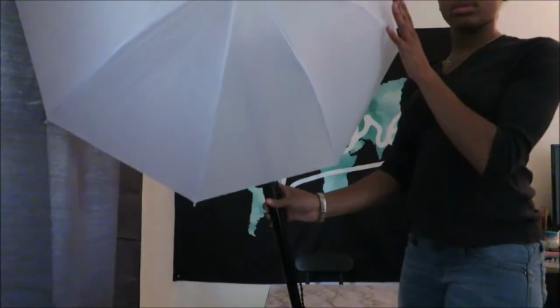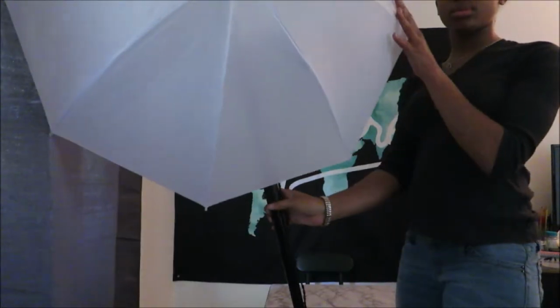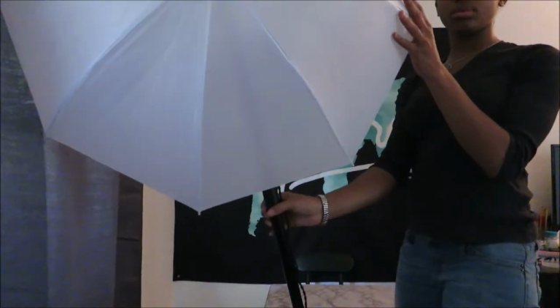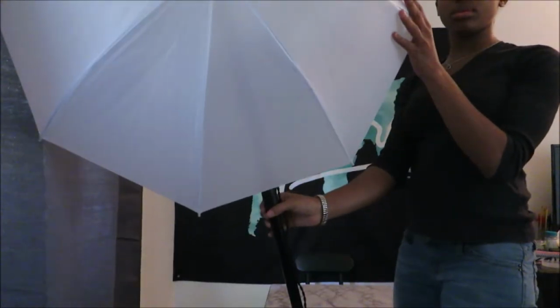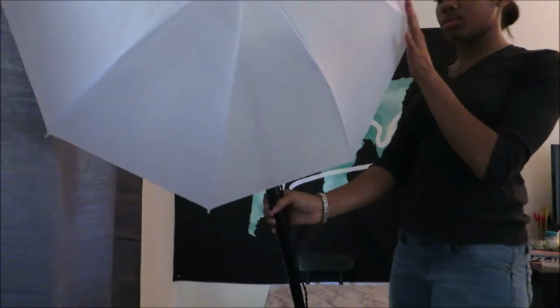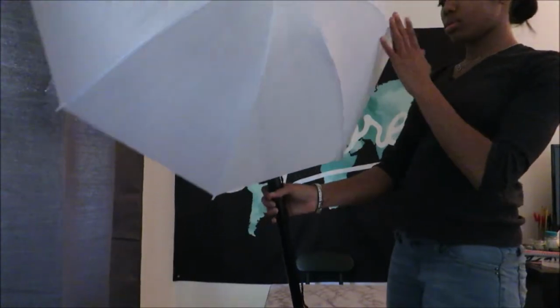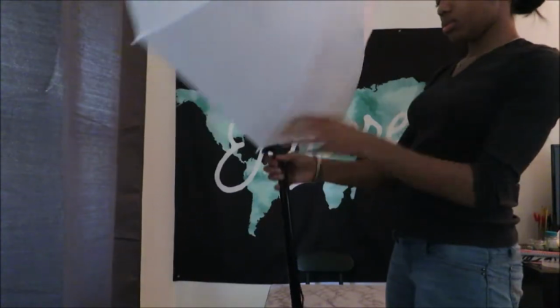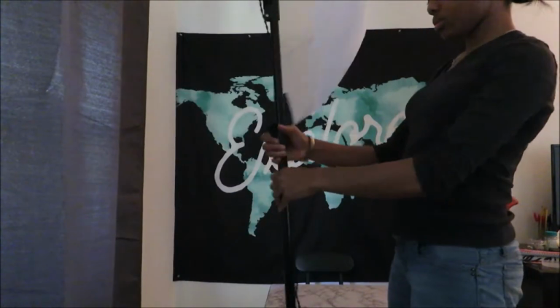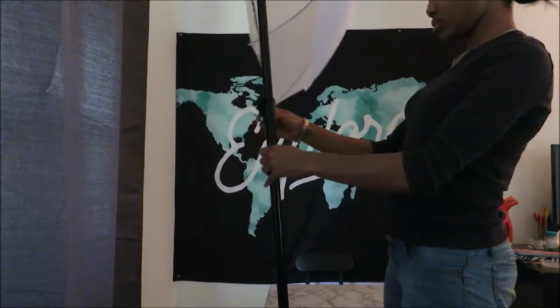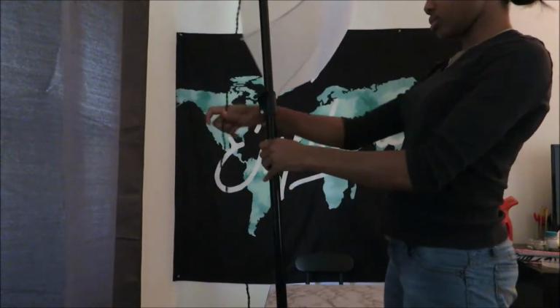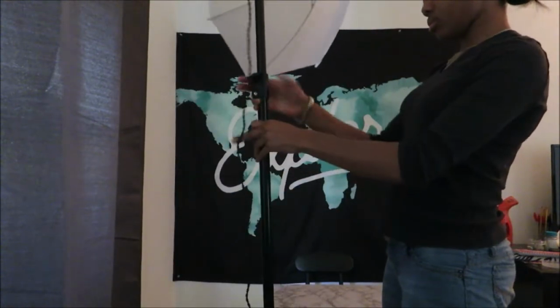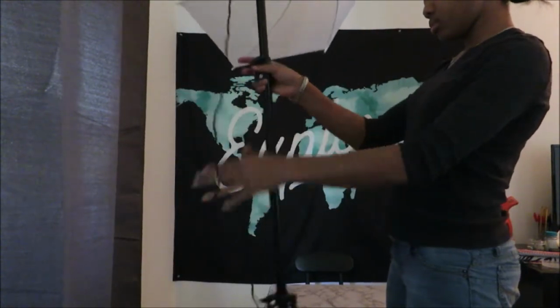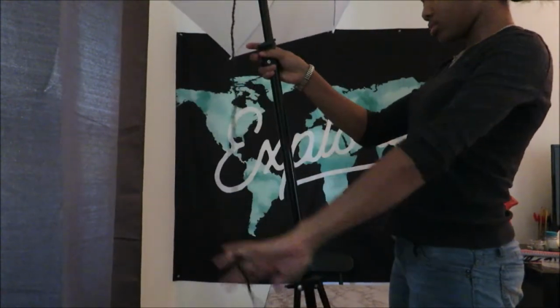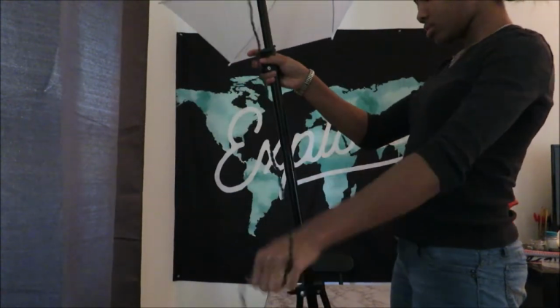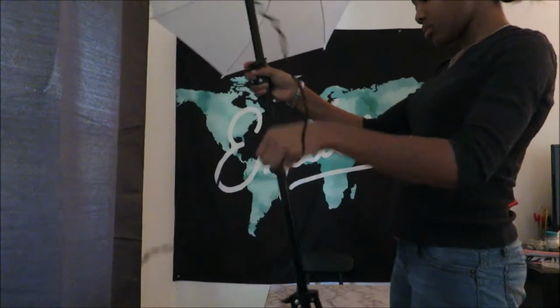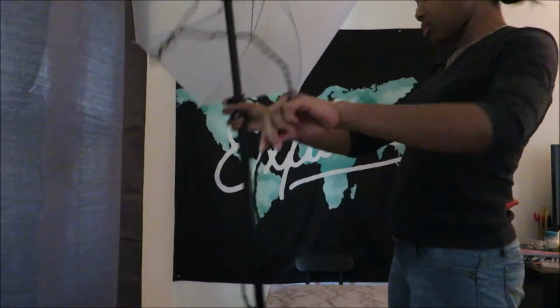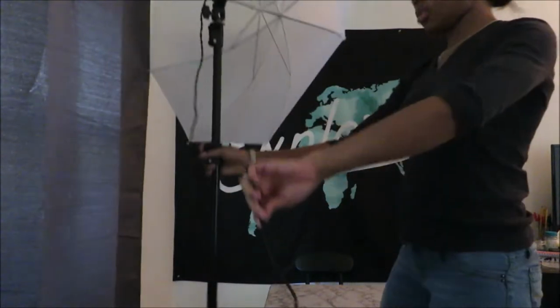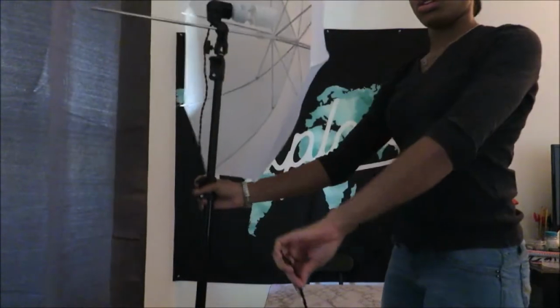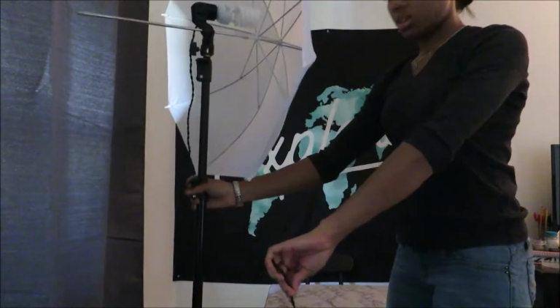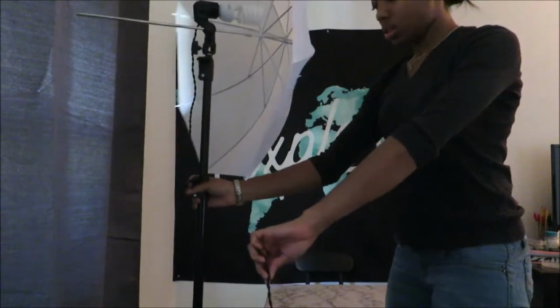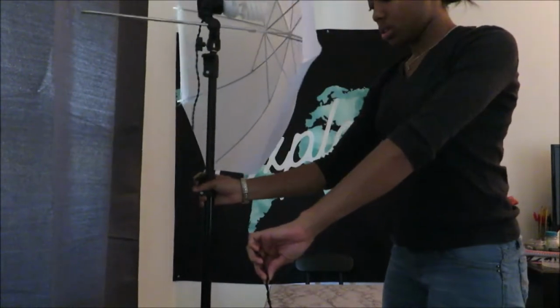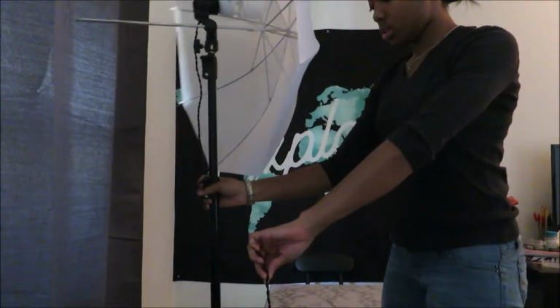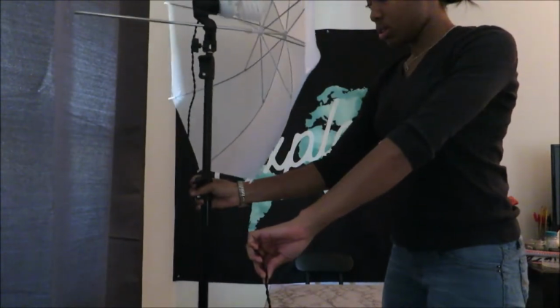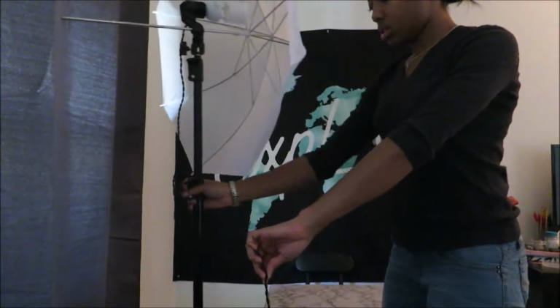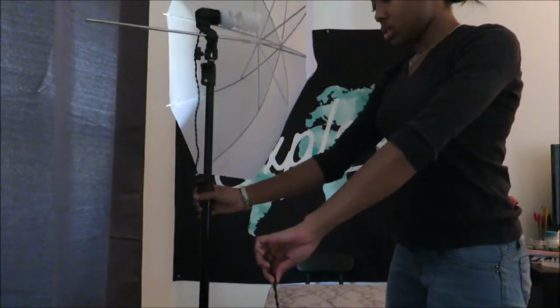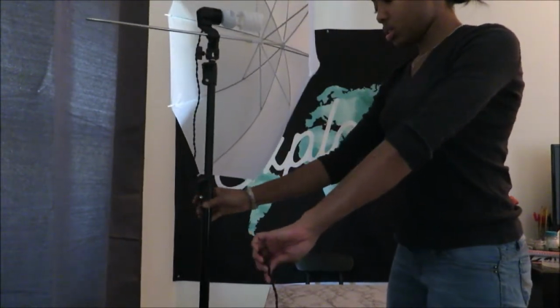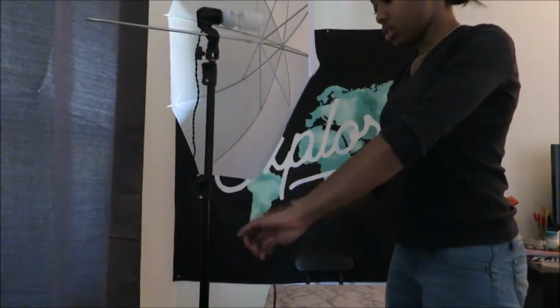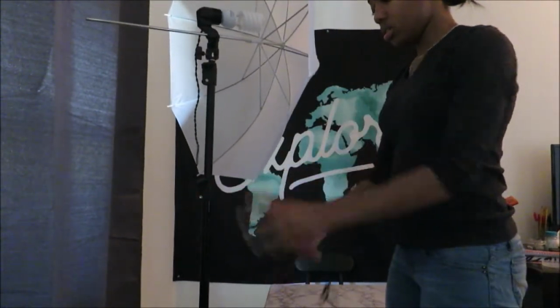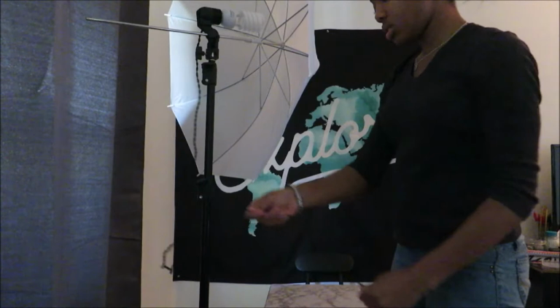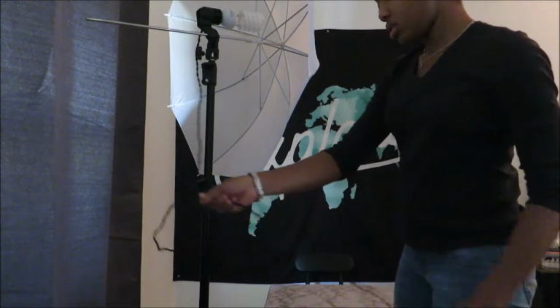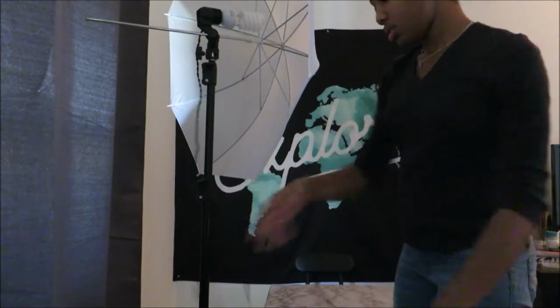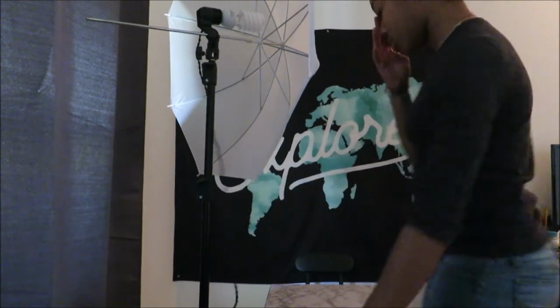The next thing I'm going to grab are my camera lights. I do this last because once I'm done setting everything up, I put my lights up to make sure that my videos are crisp and clear.